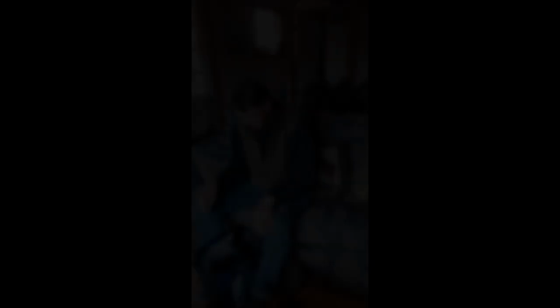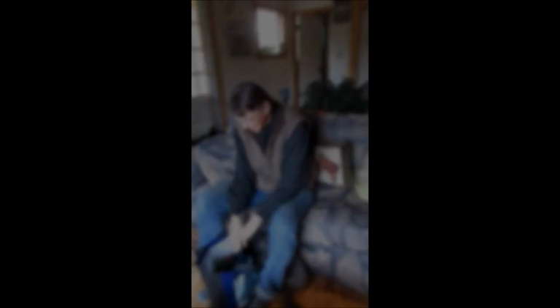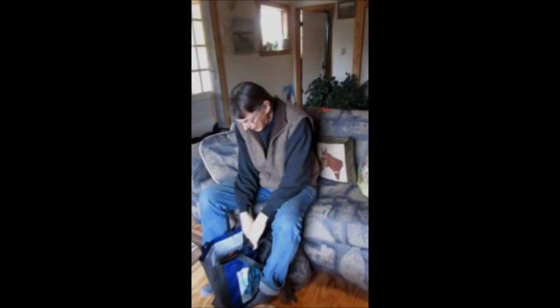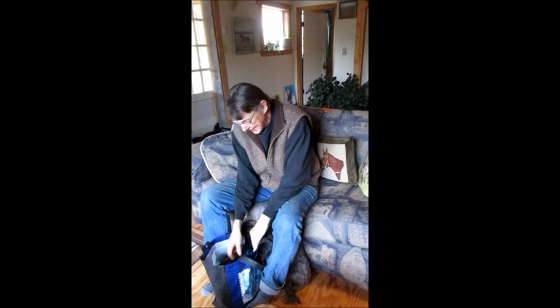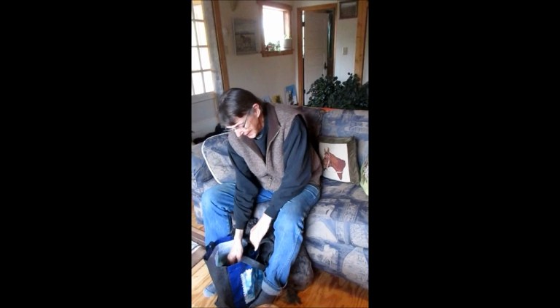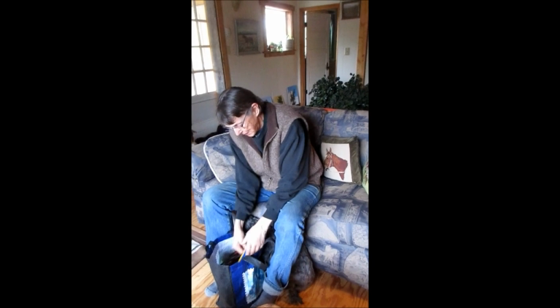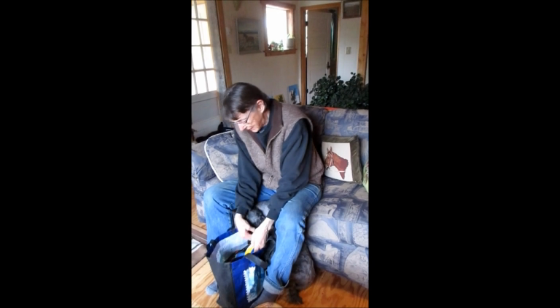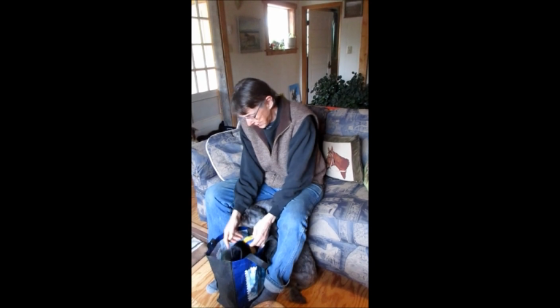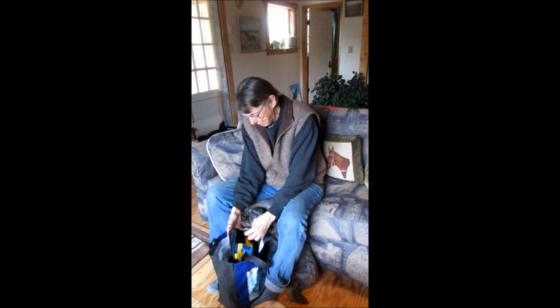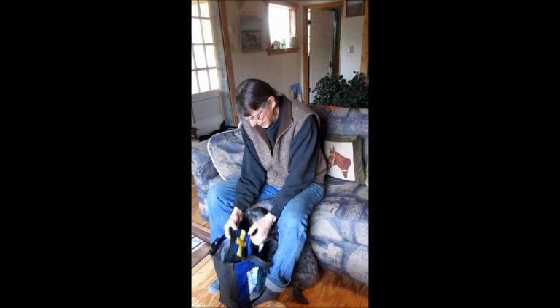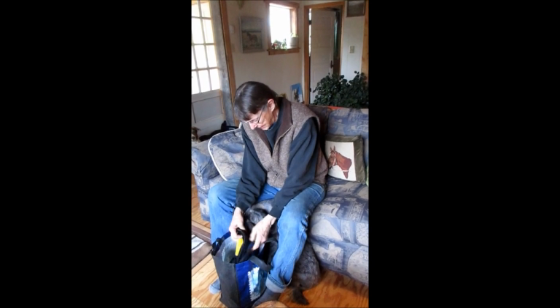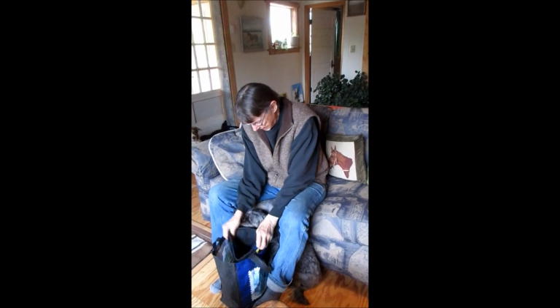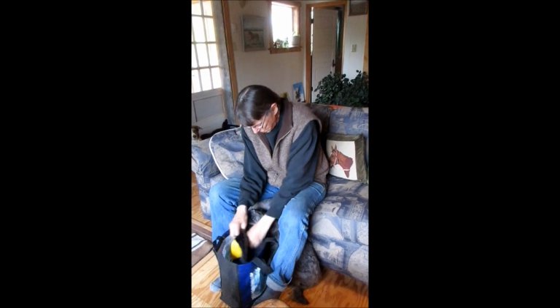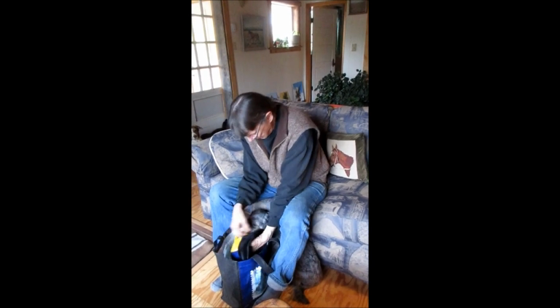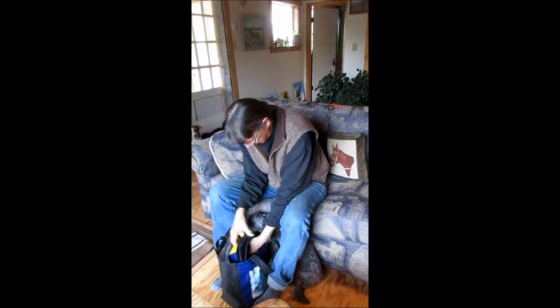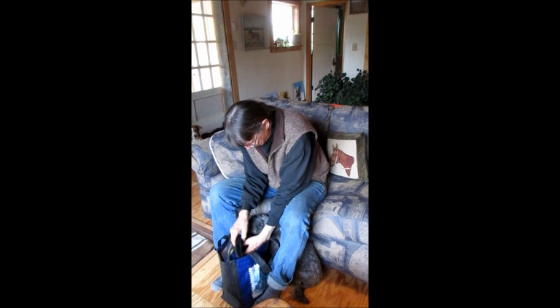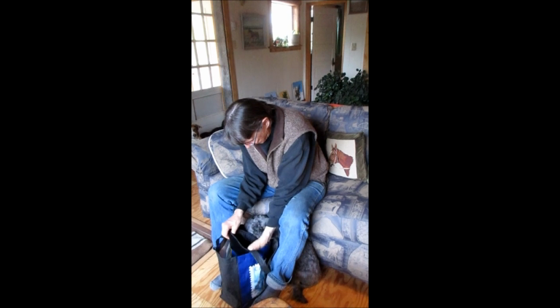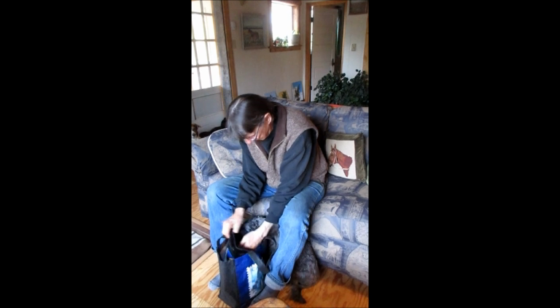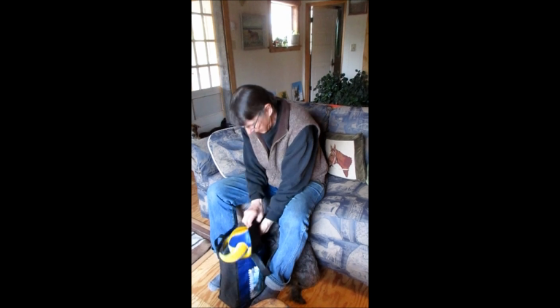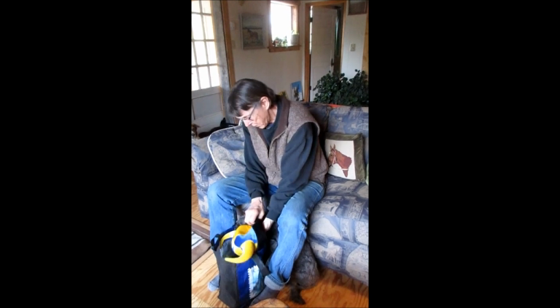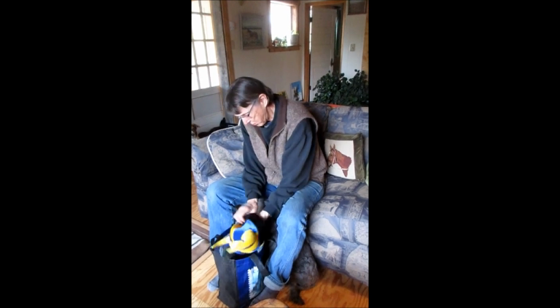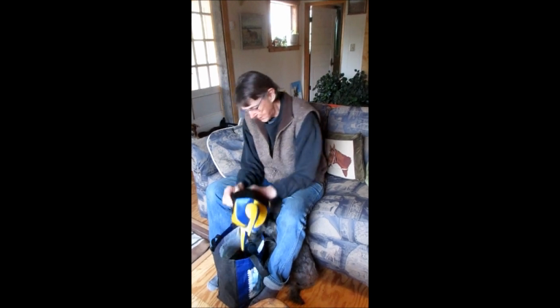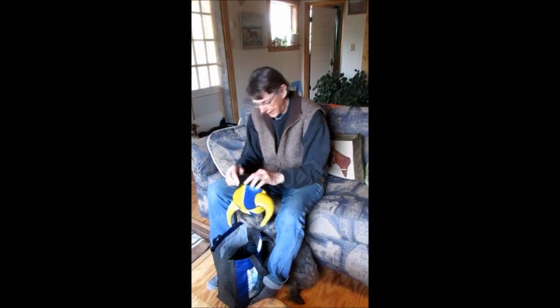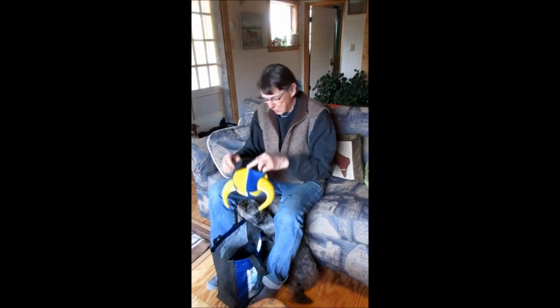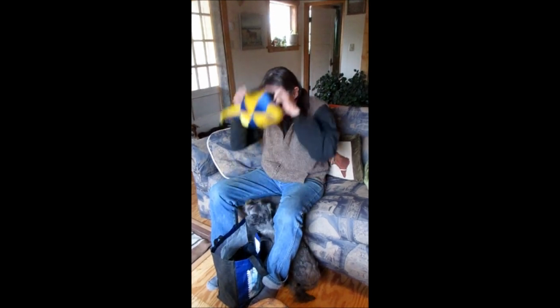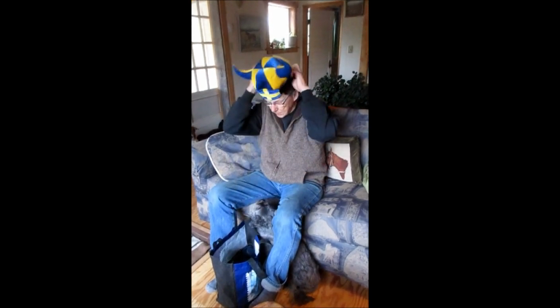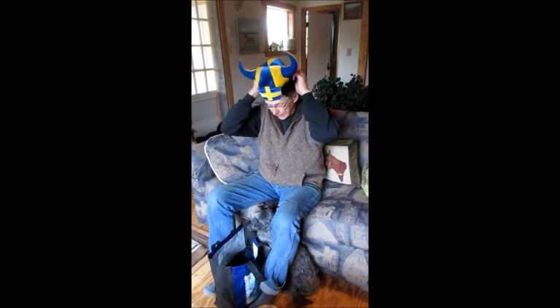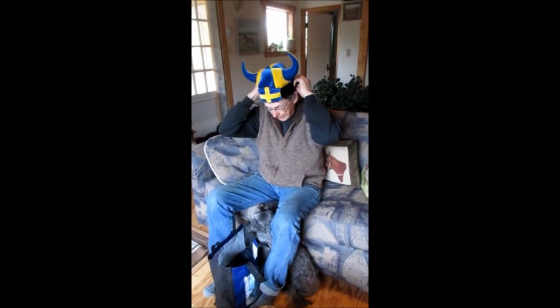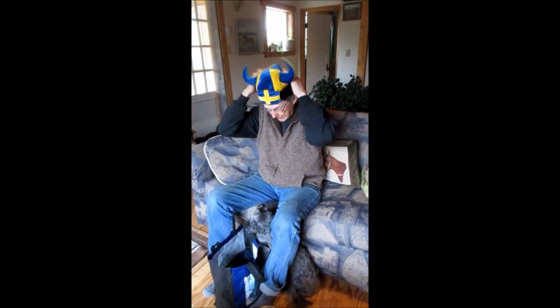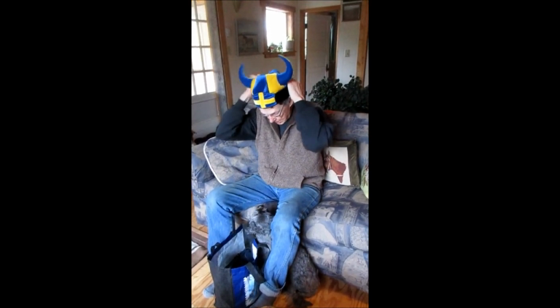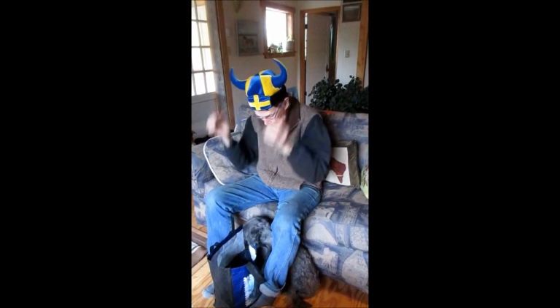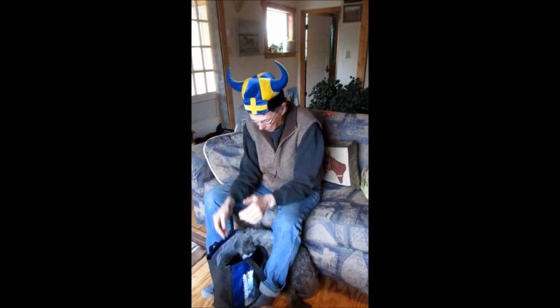When I was in the band called Southbound Six, this was my miscellaneous percussion bag because I was the miscellaneous percussion person. This is the hat I wore.